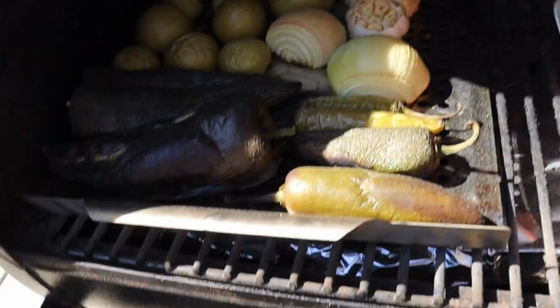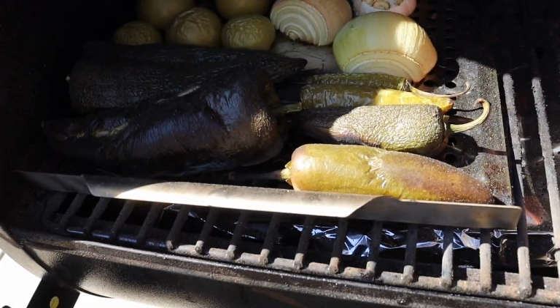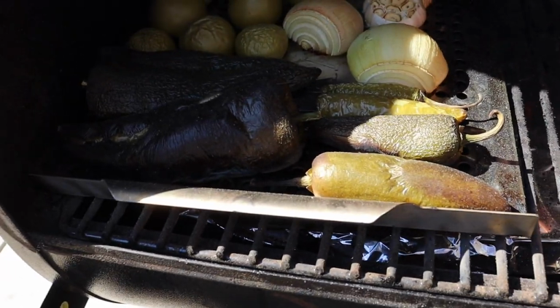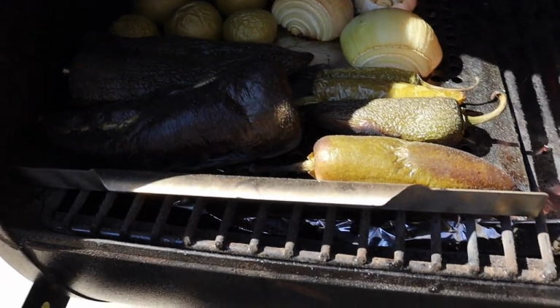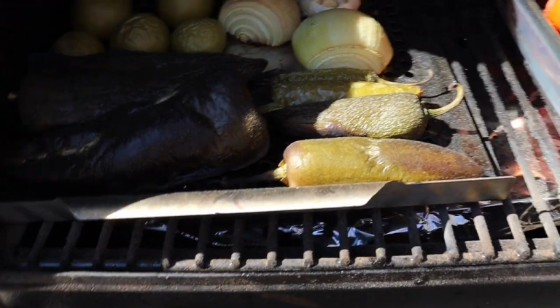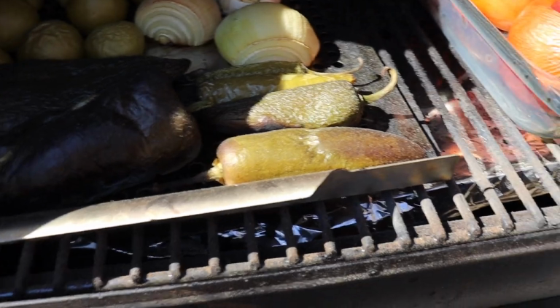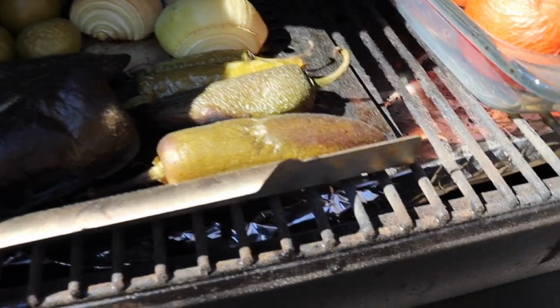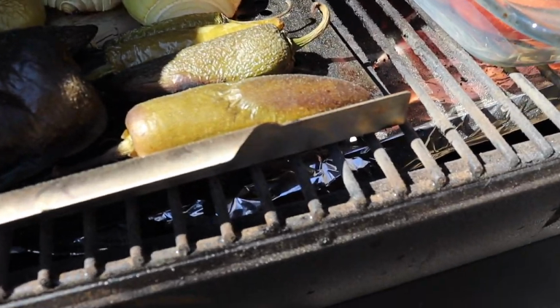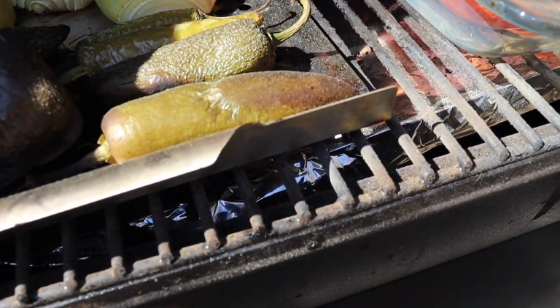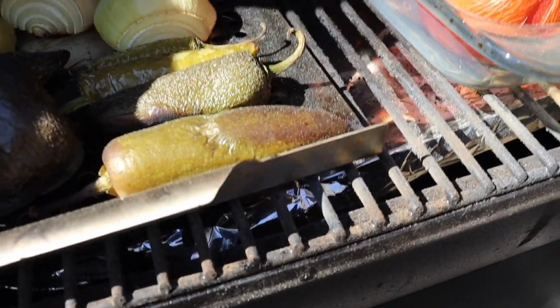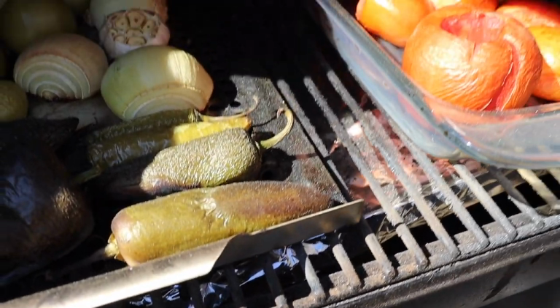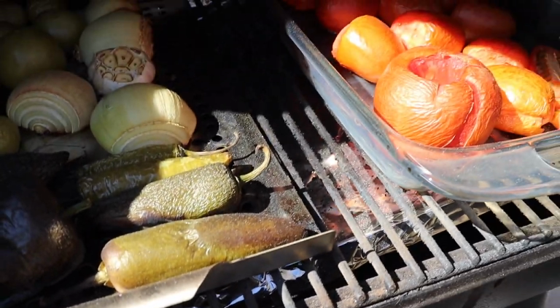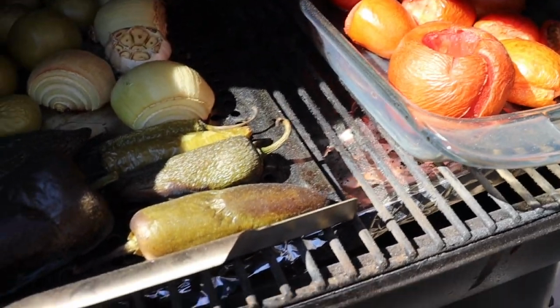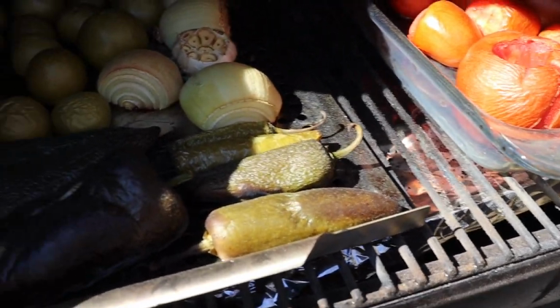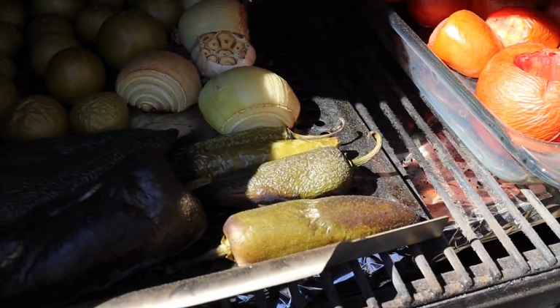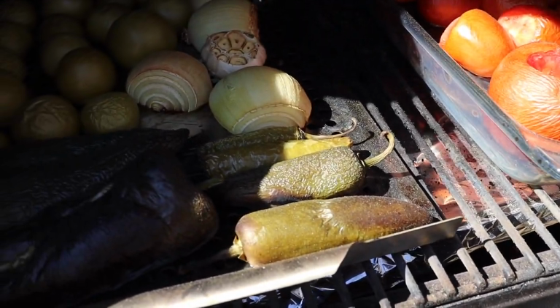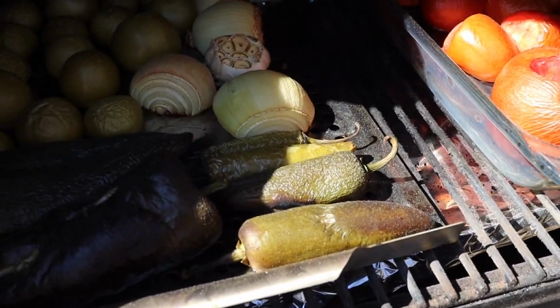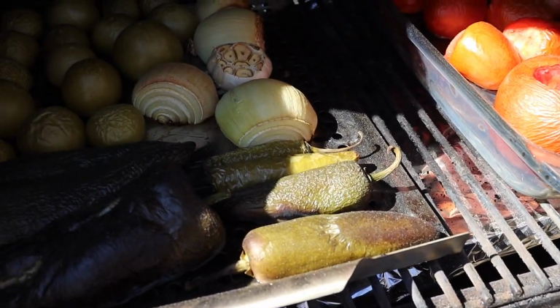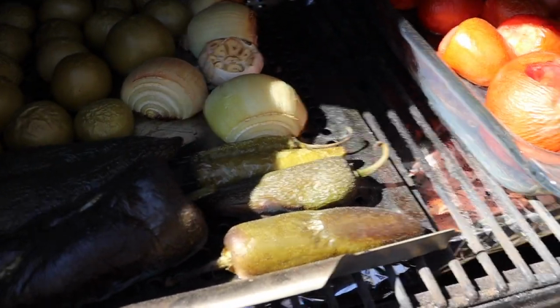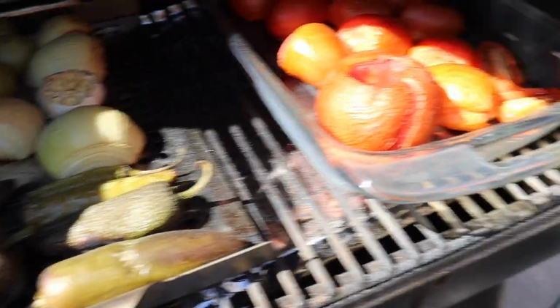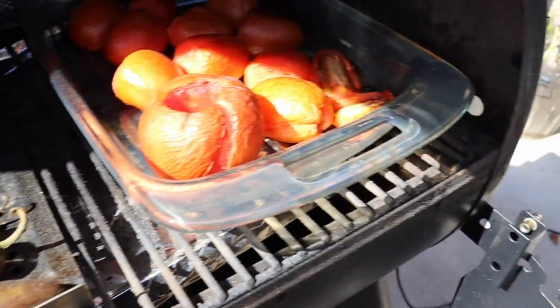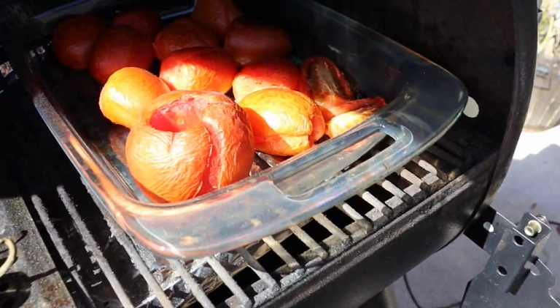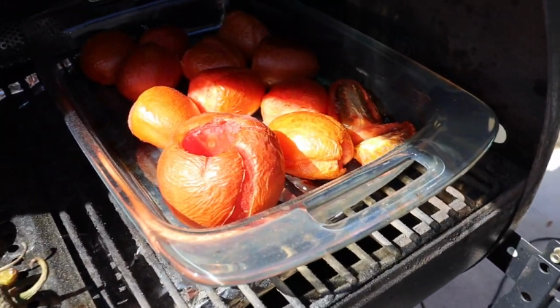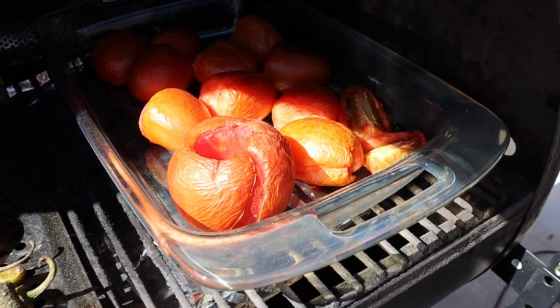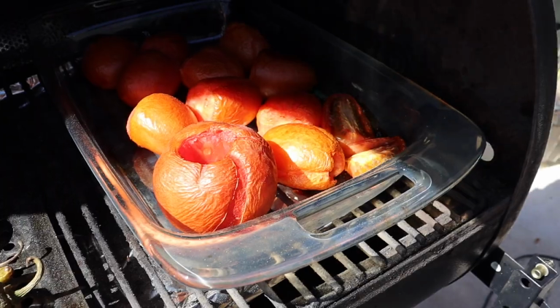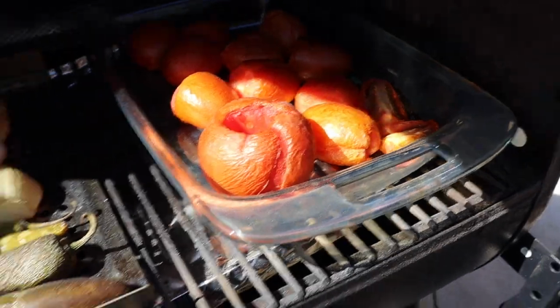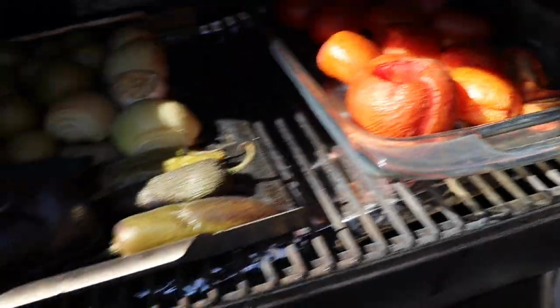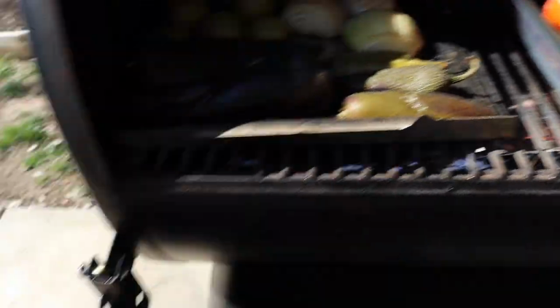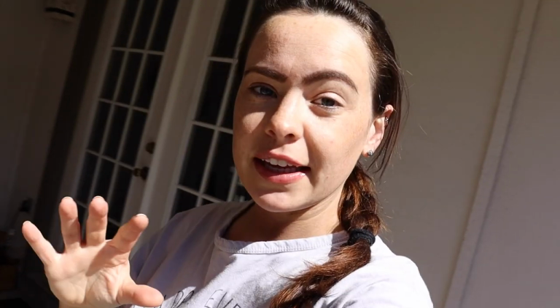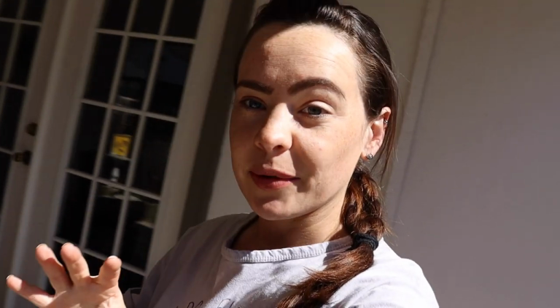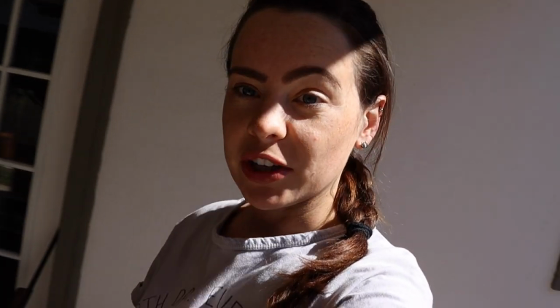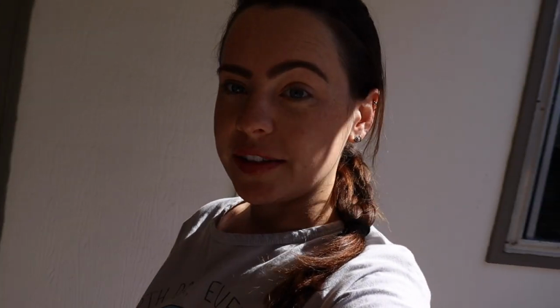Garlic, tomatillos, poblanos, jalapeños, serranos, onion, tomatoes. It's going to be real good.